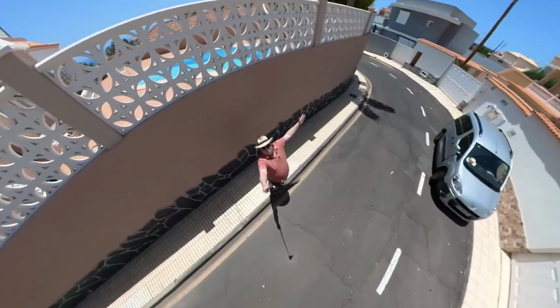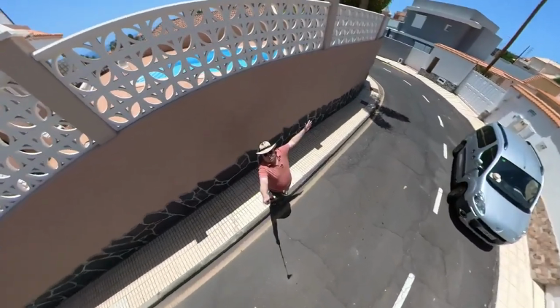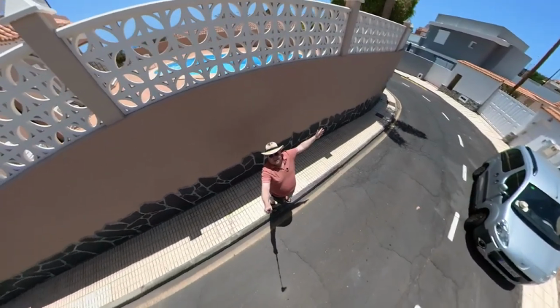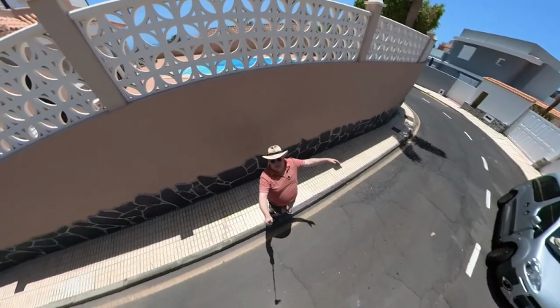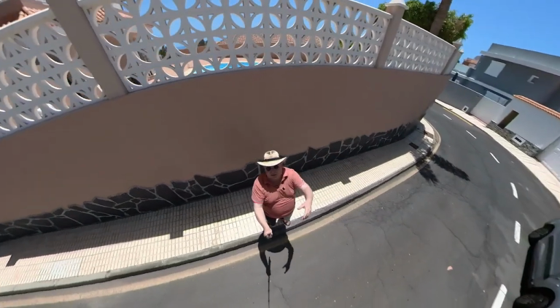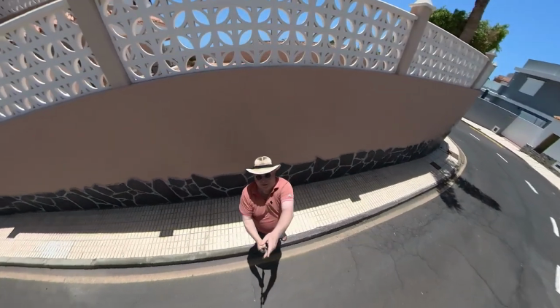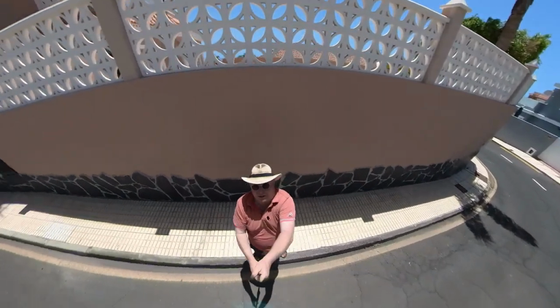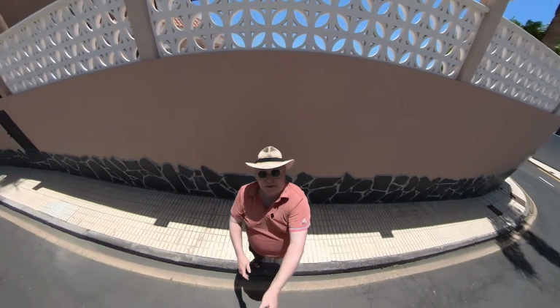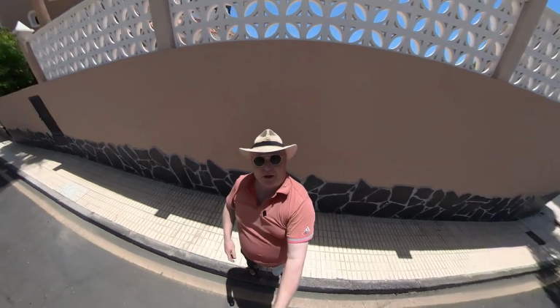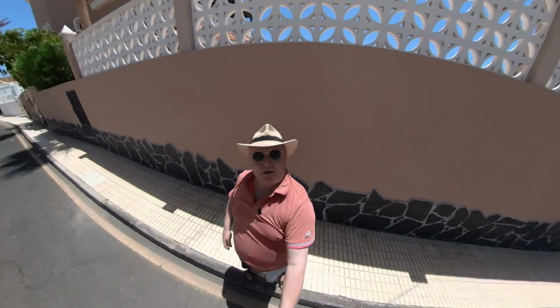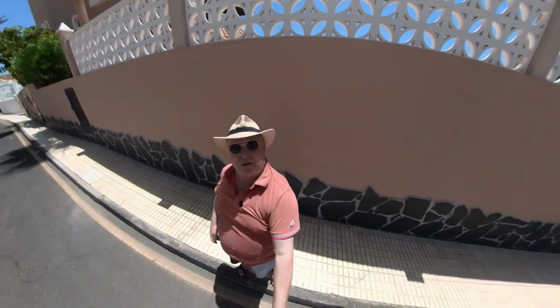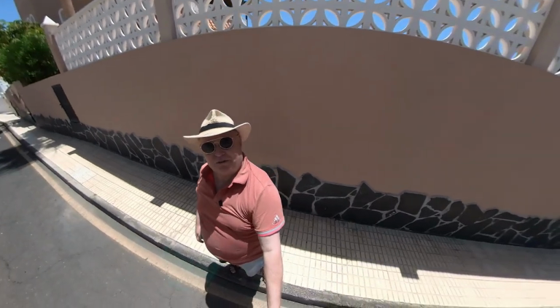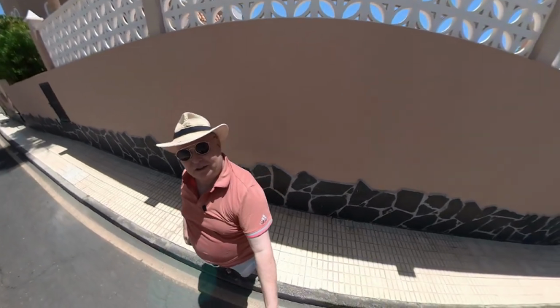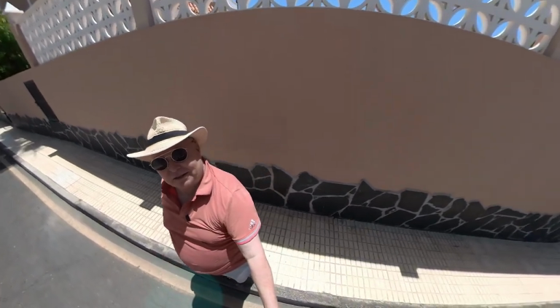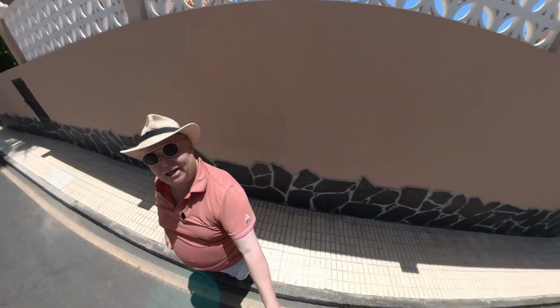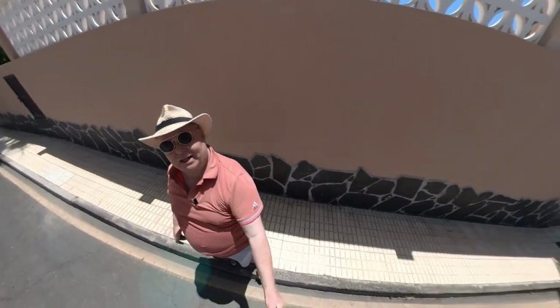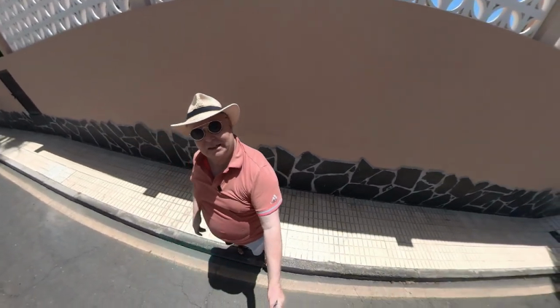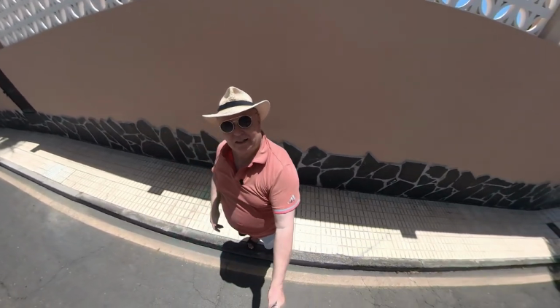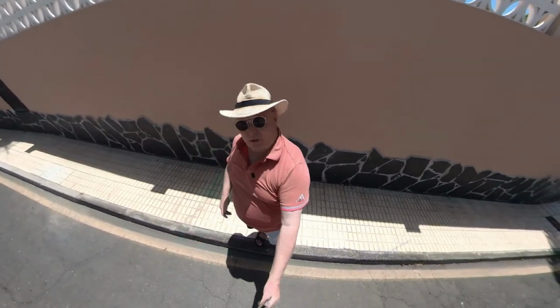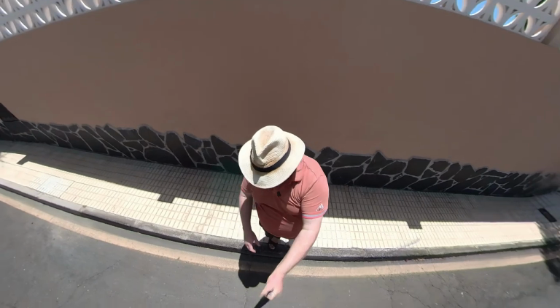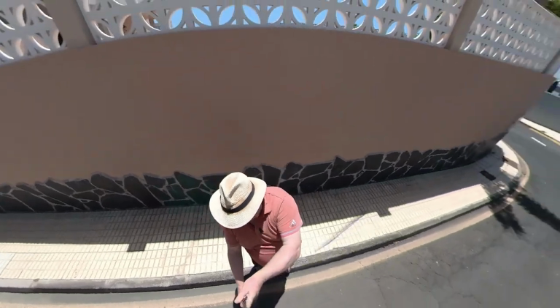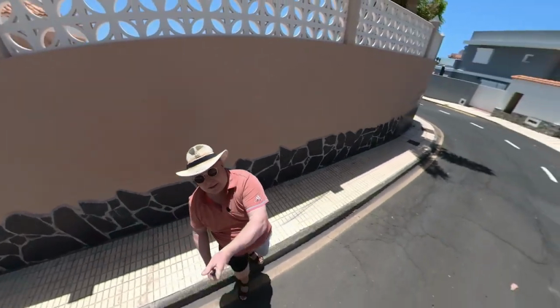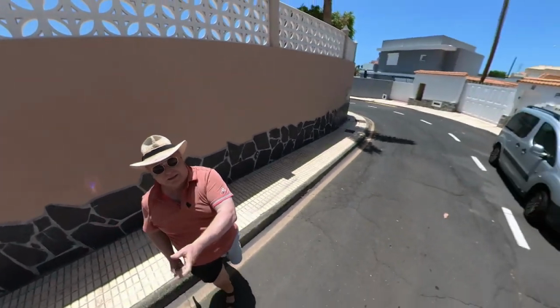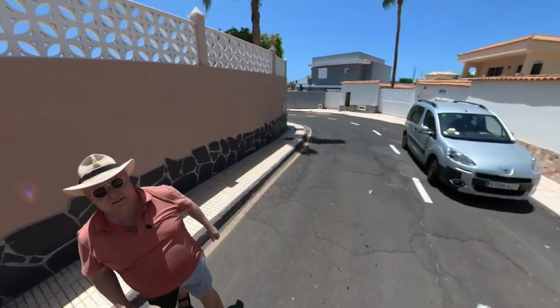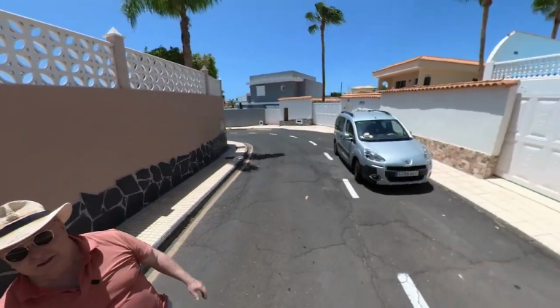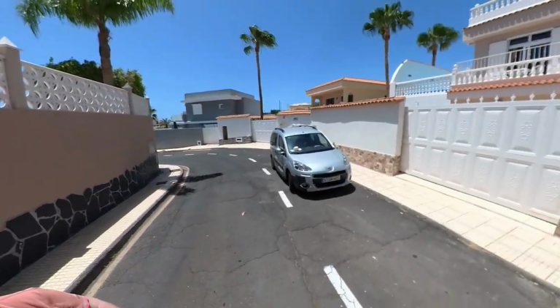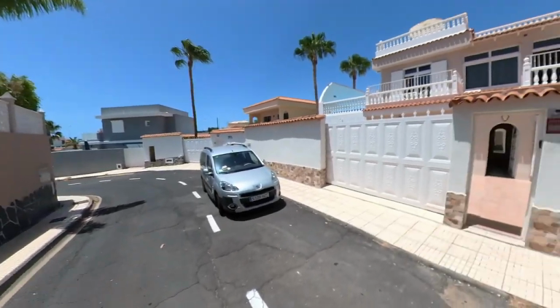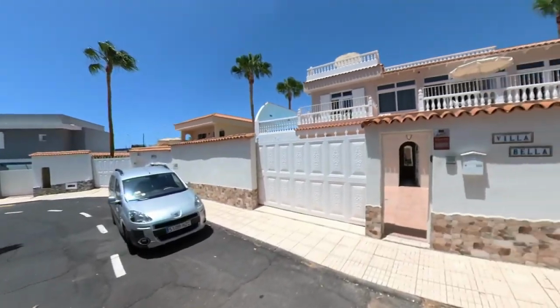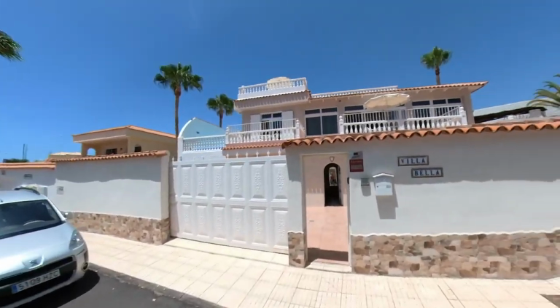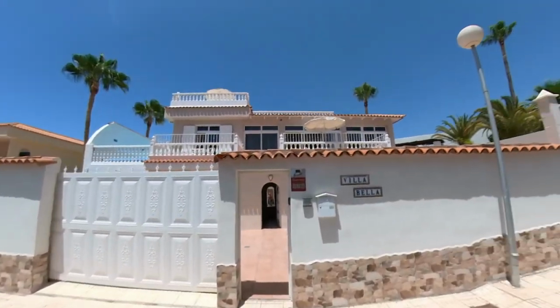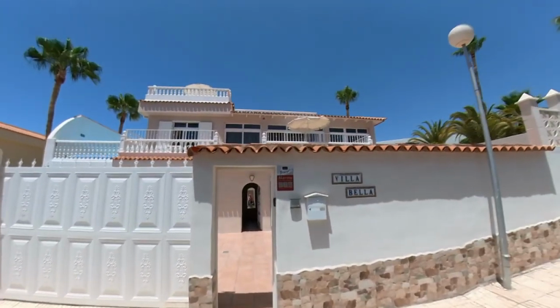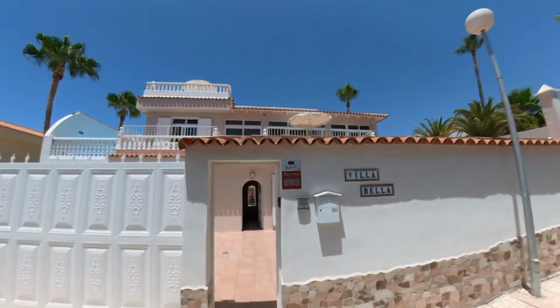Whoa, ladles and jellyspoons, here we are with another villa in Kaosavaki. Let's have a look — Villa Bella, Villa Bella.